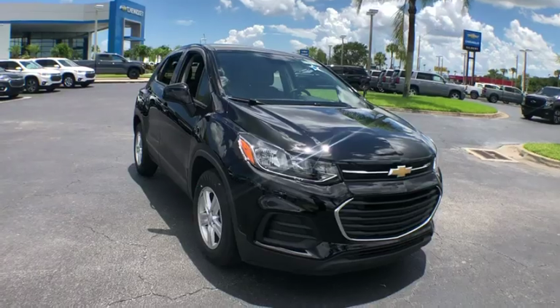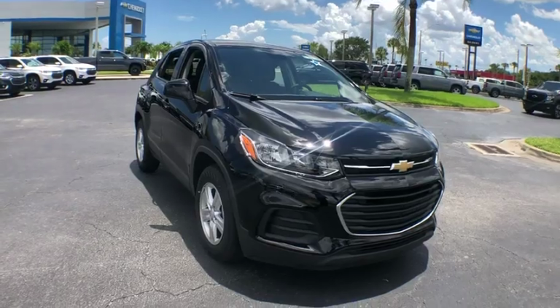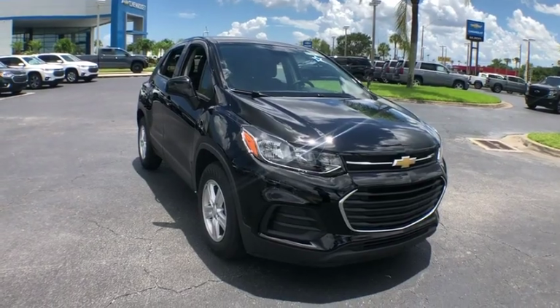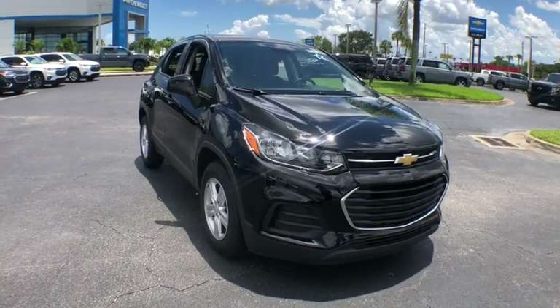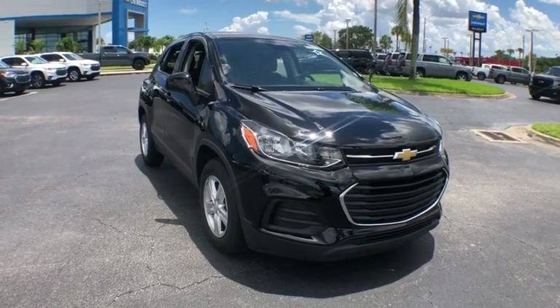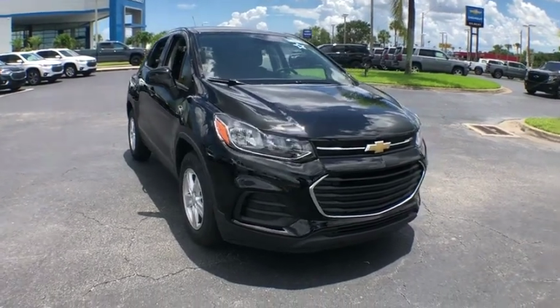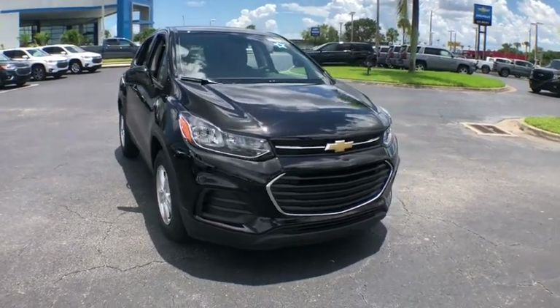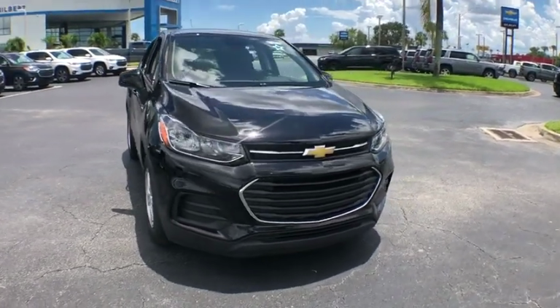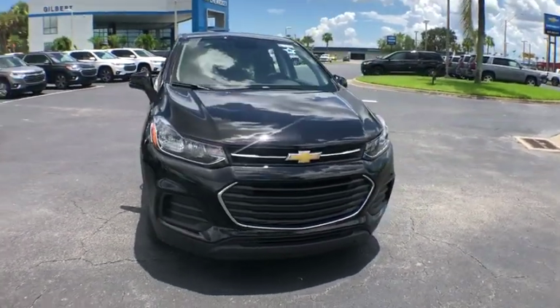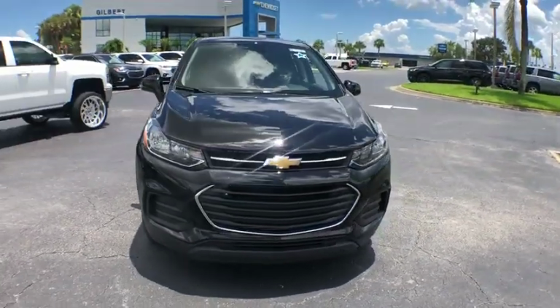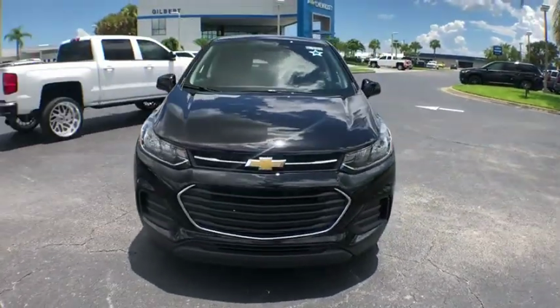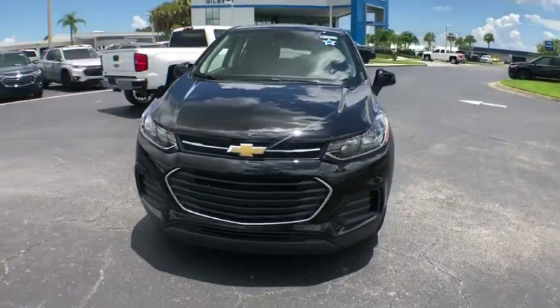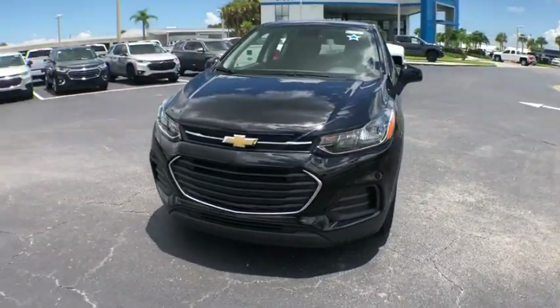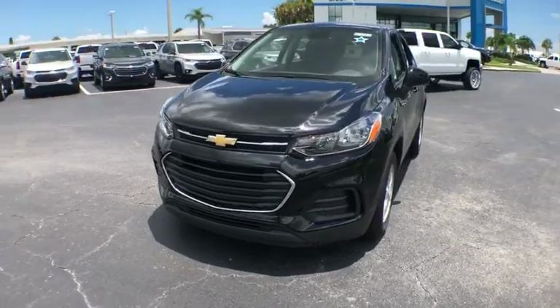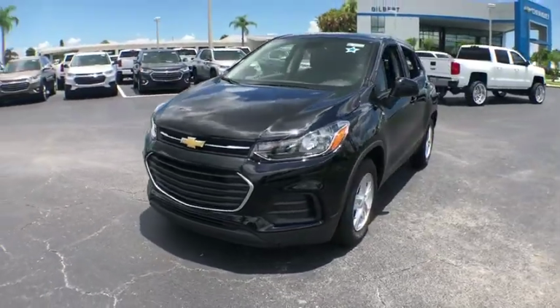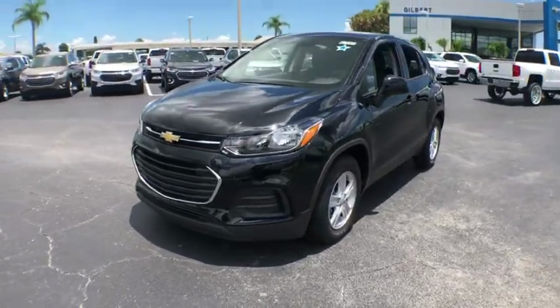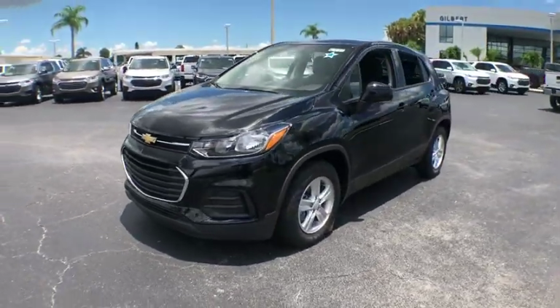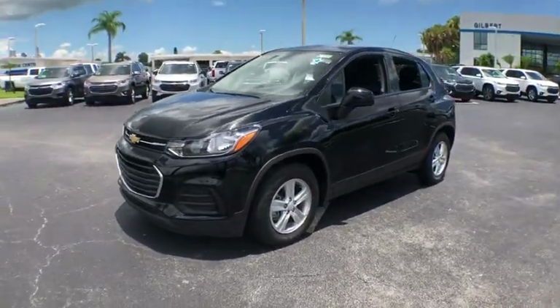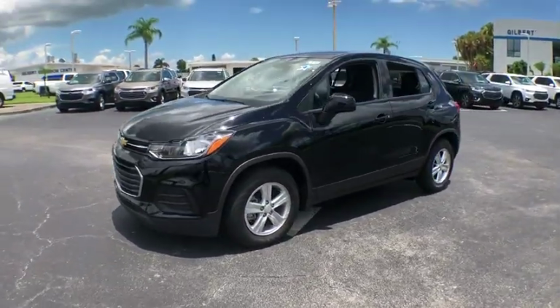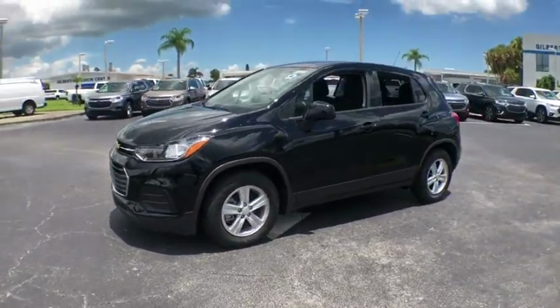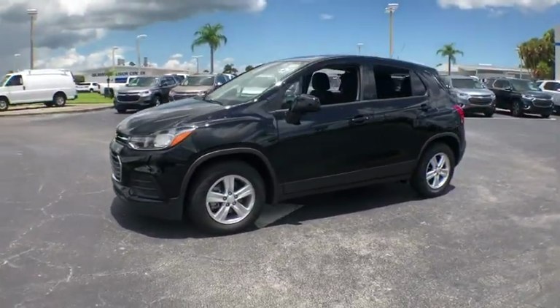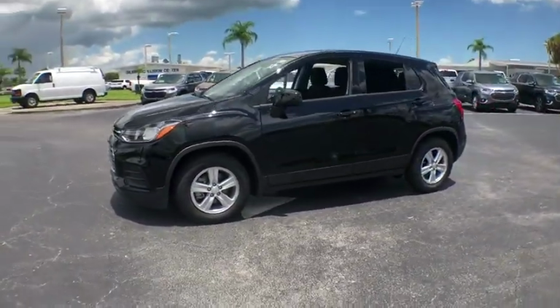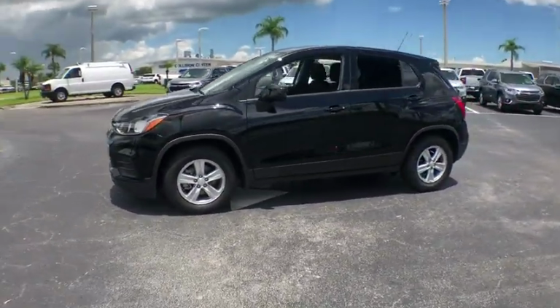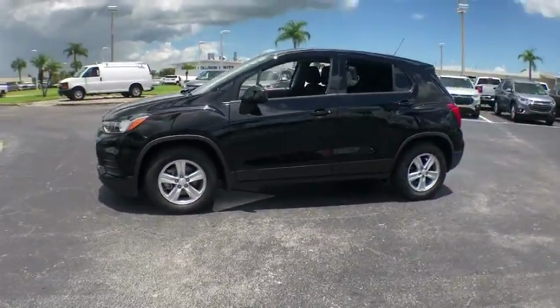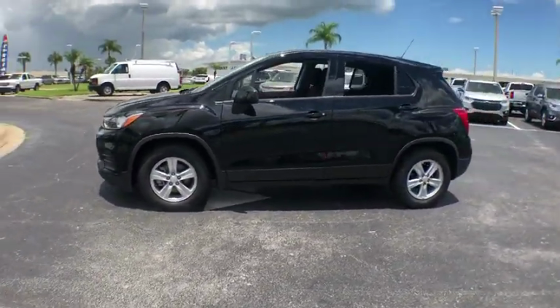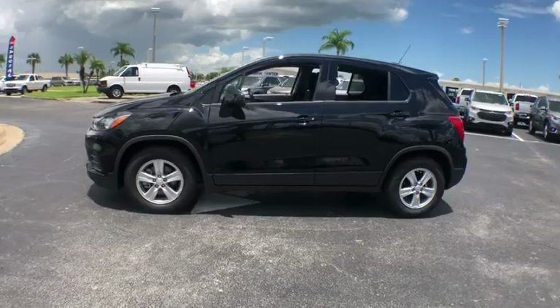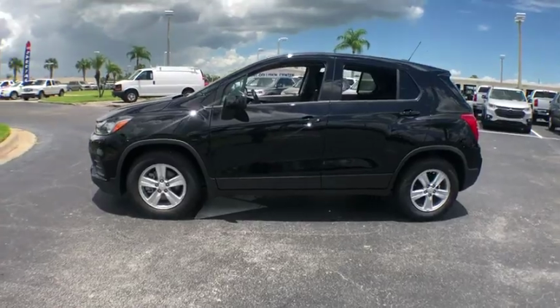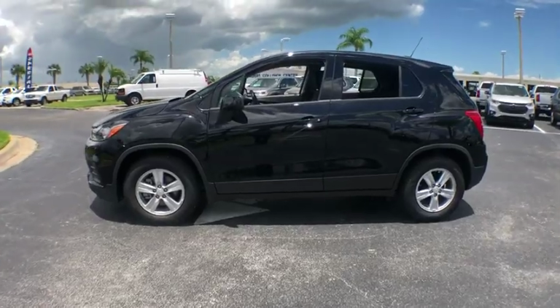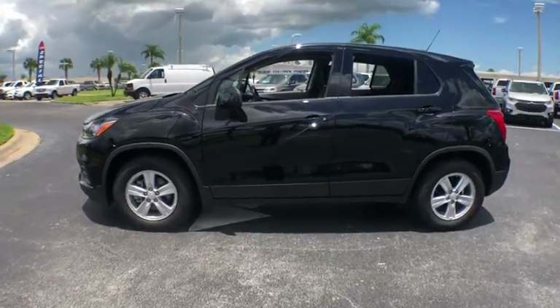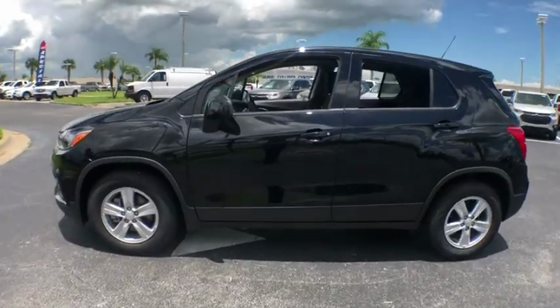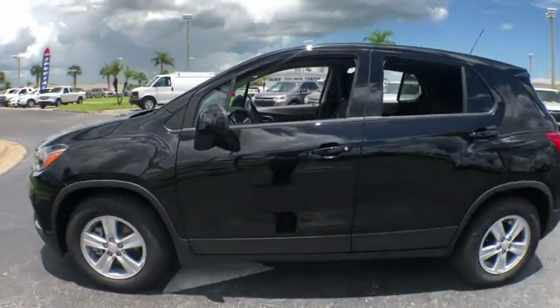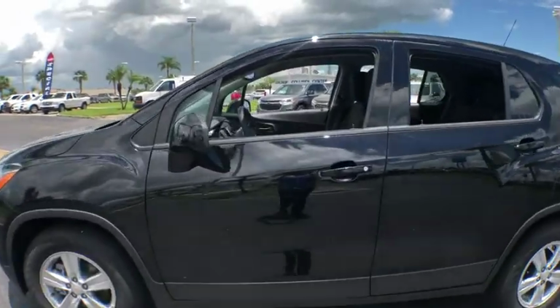Stop by and take a look at the 2019 Chevrolet Trax. The Trax is tiny on the outside, but remarkably spacious within. It comes with a clean and modern interior. This vehicle has less than 100 miles.